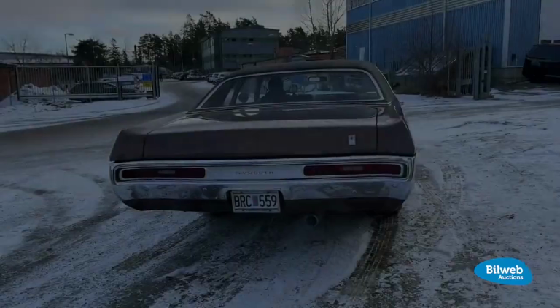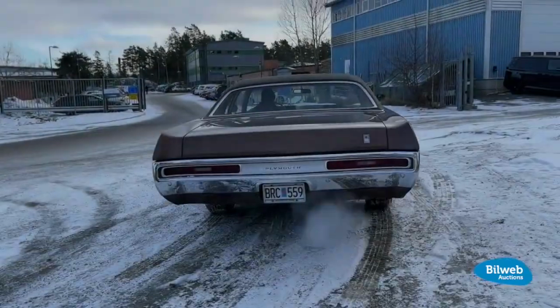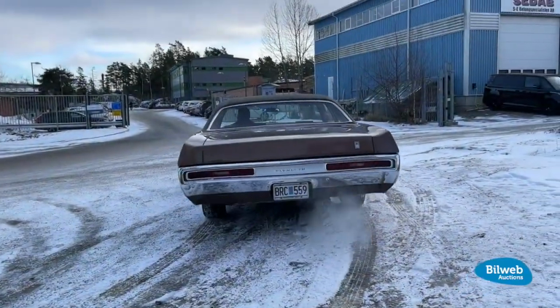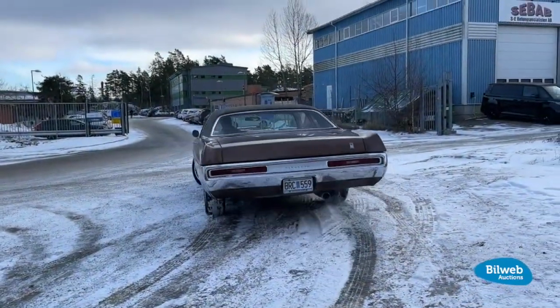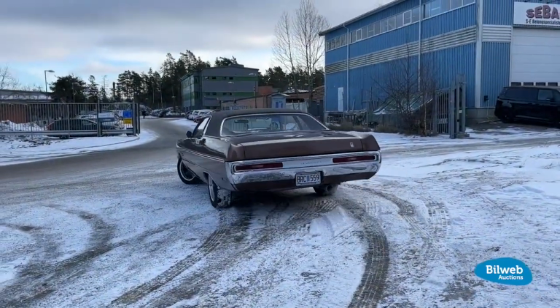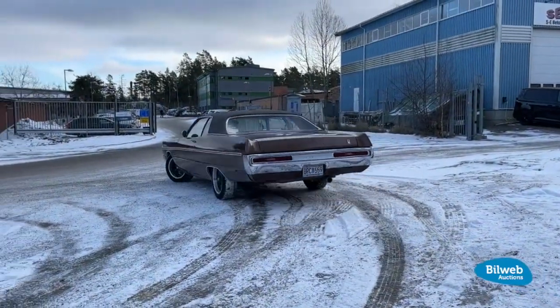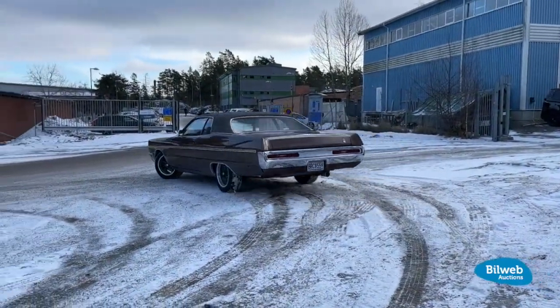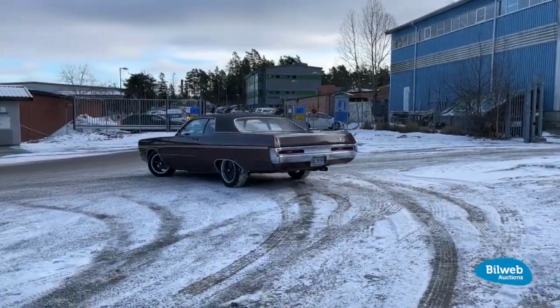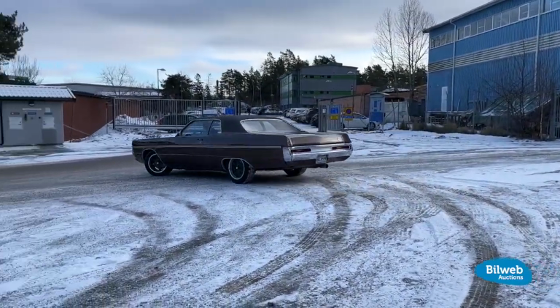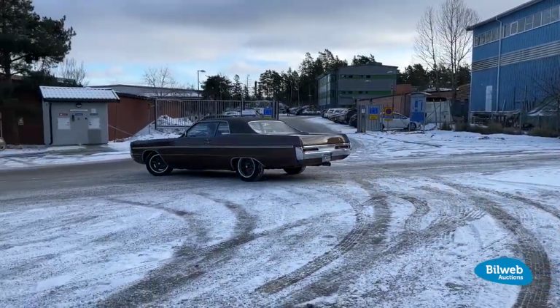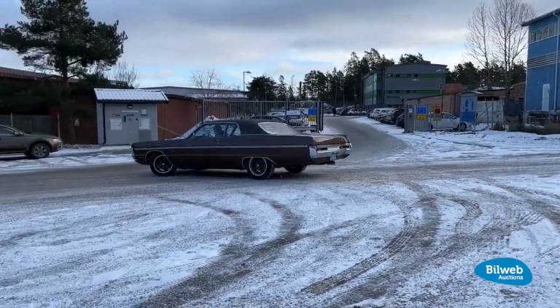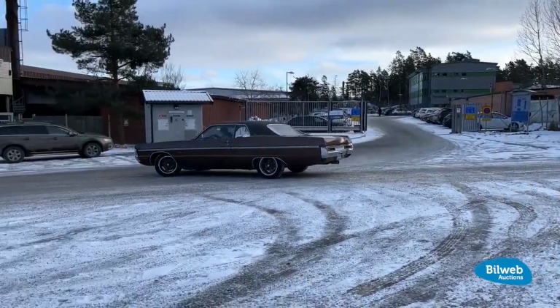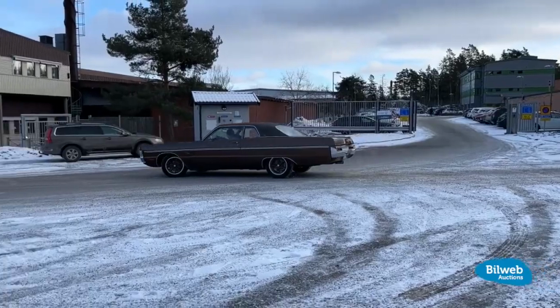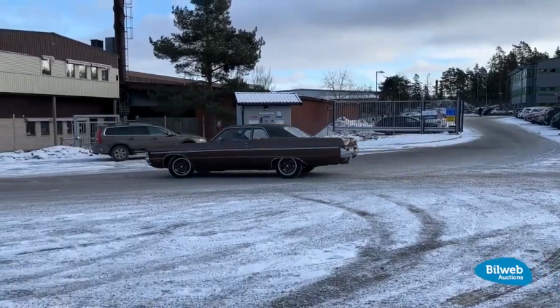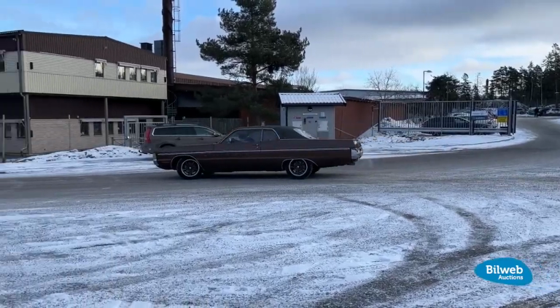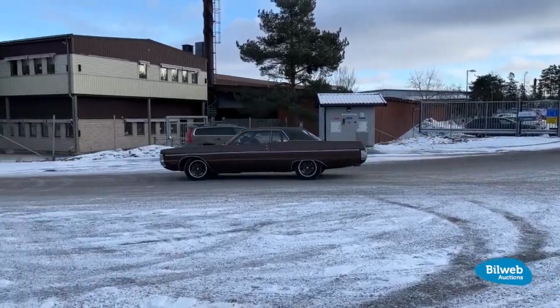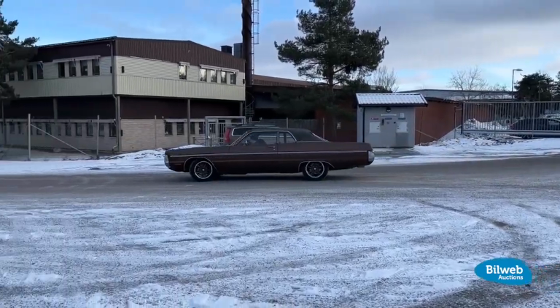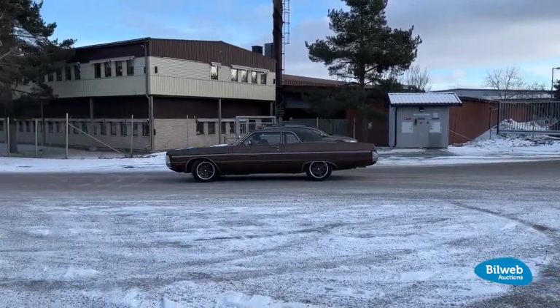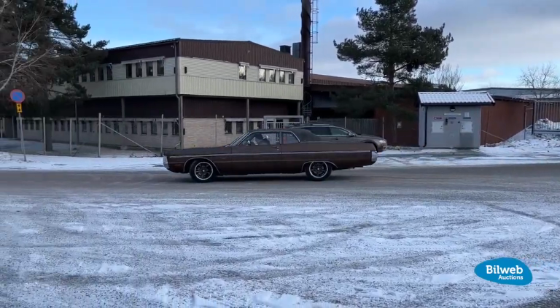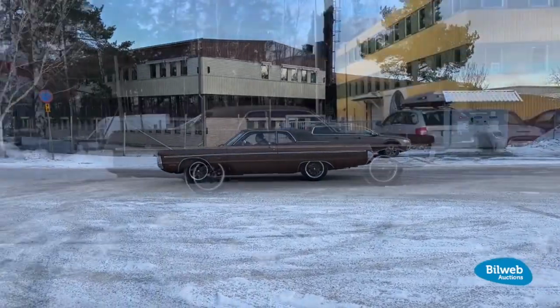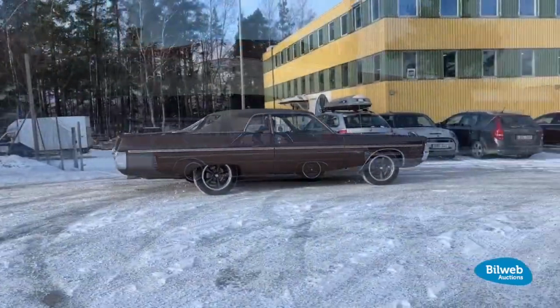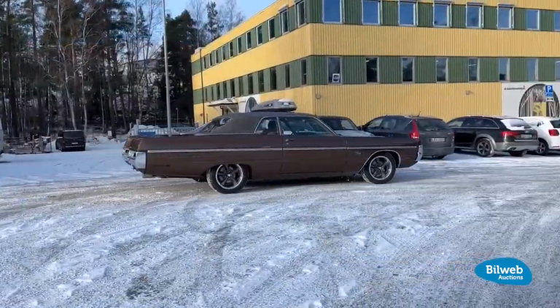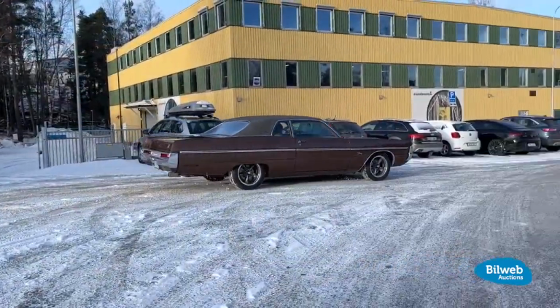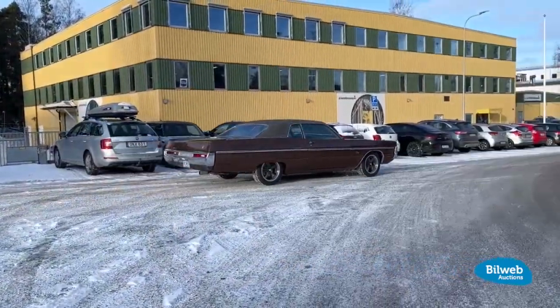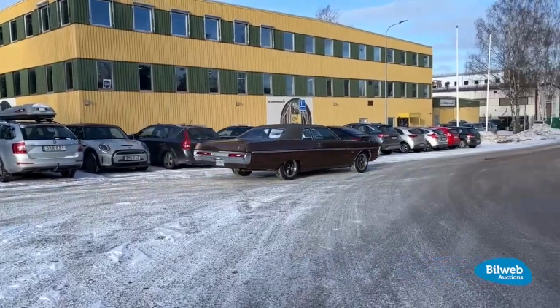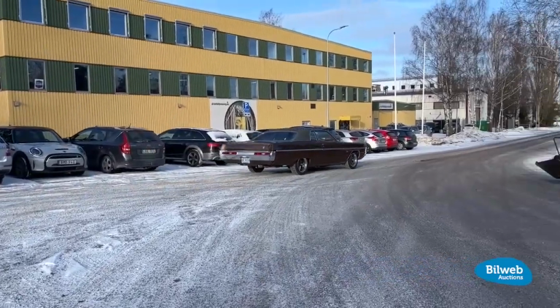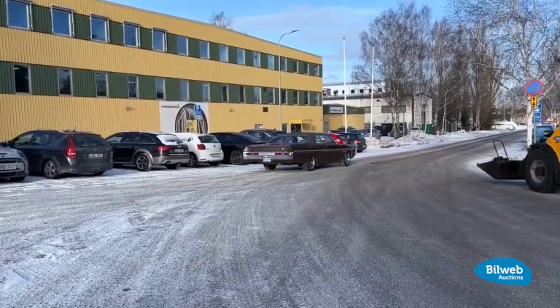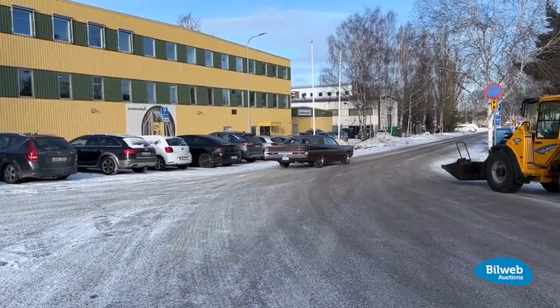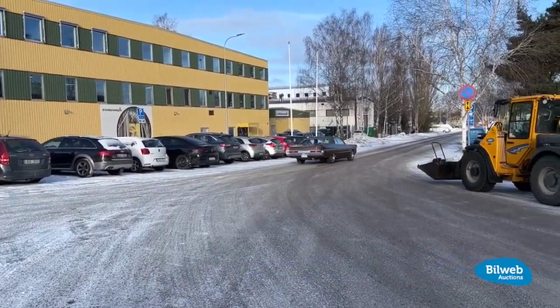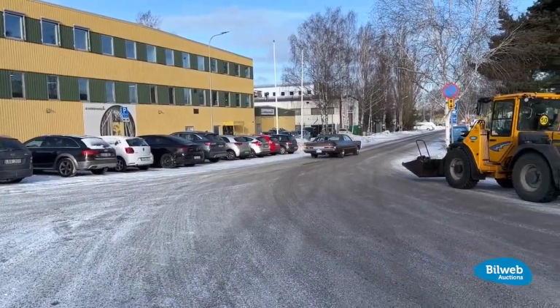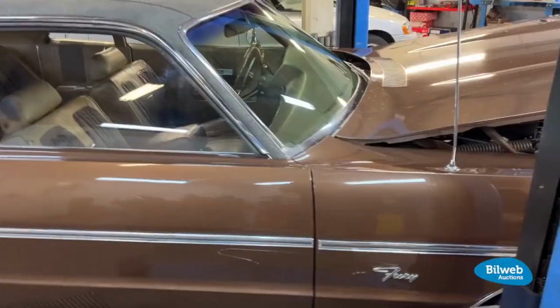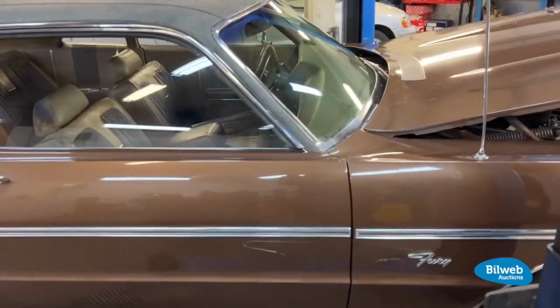It arrived in Sweden in 2008, likely from Washington in the USA. Locally, it has had five owners. An uncommon car here in Sweden with a special vinyl roof, the Plymouth Fury Grand Coupe.